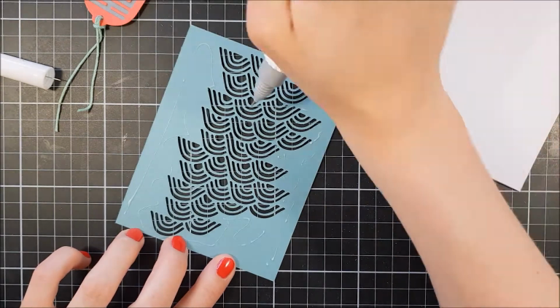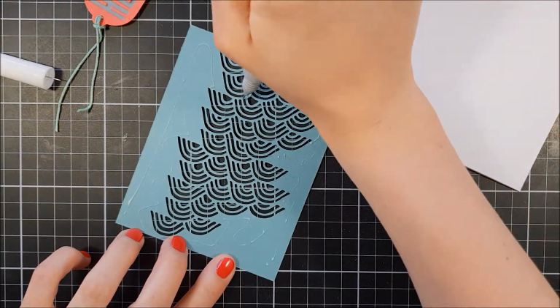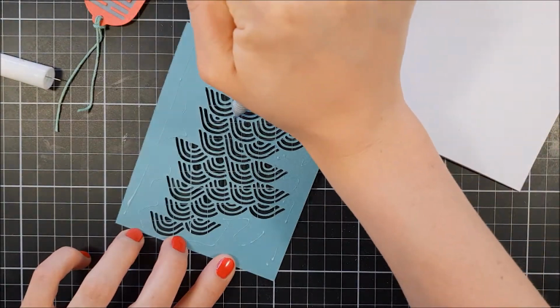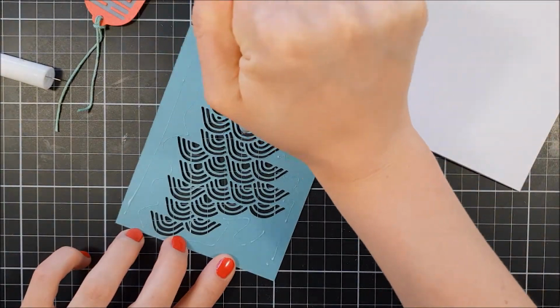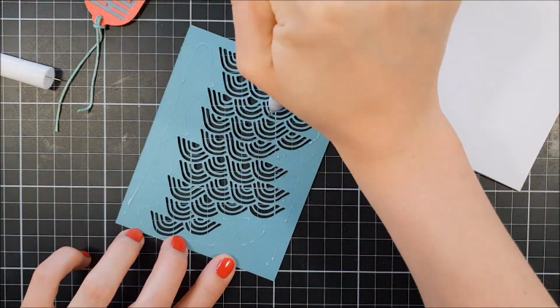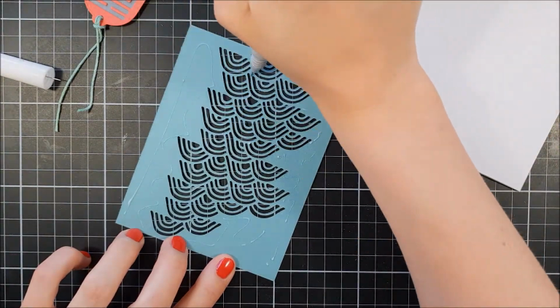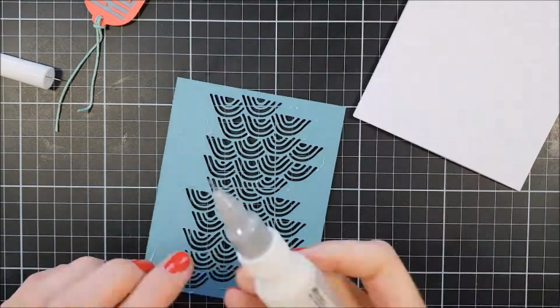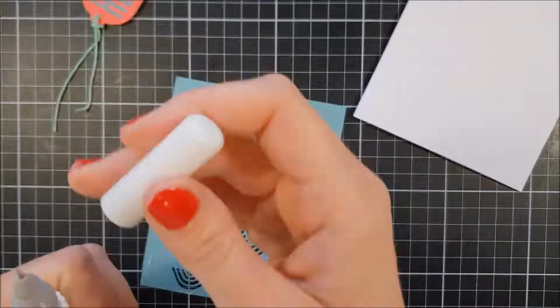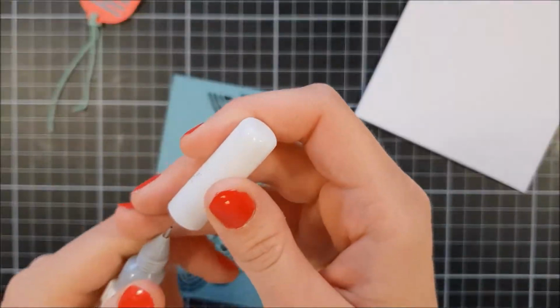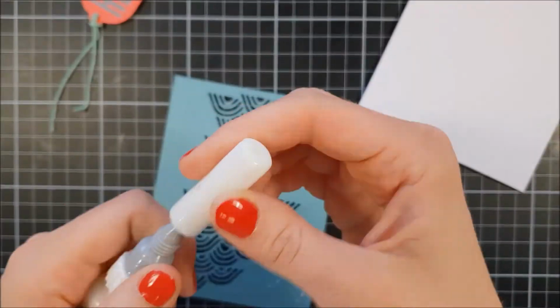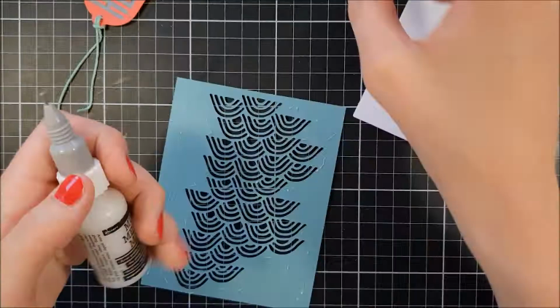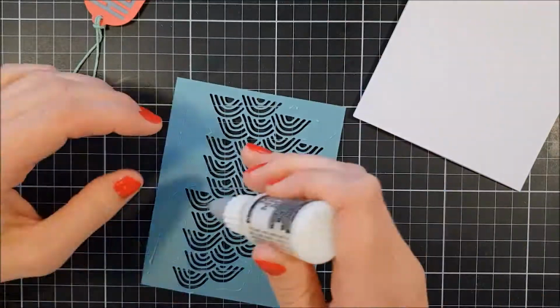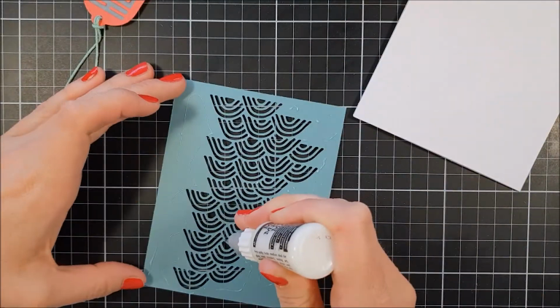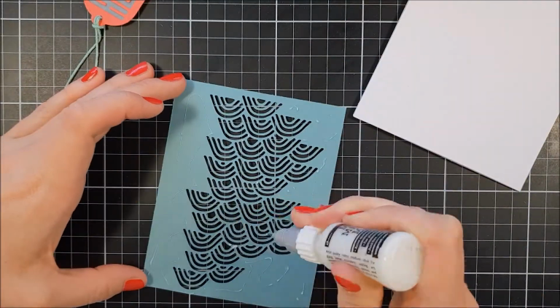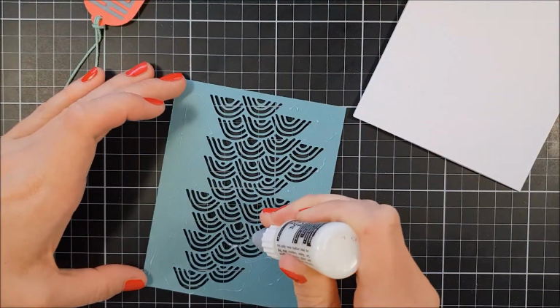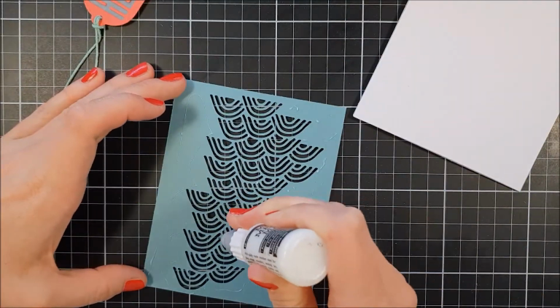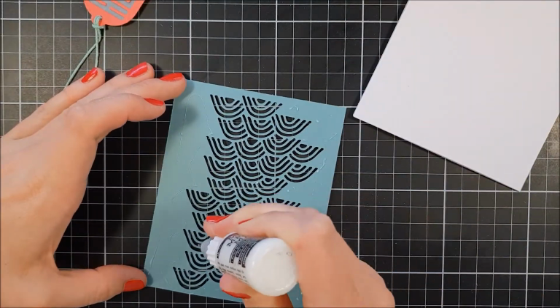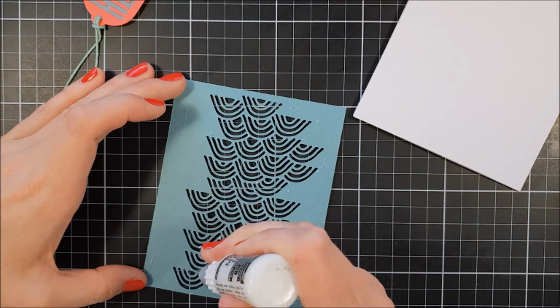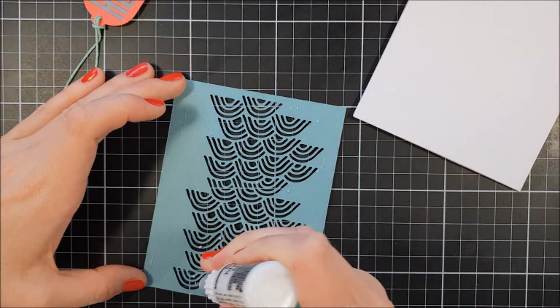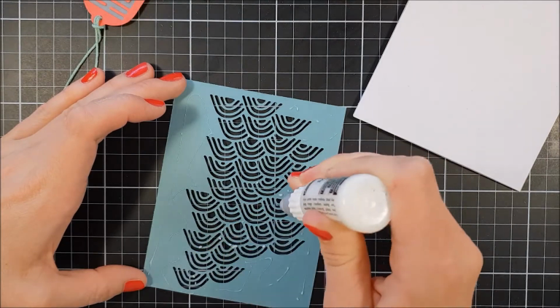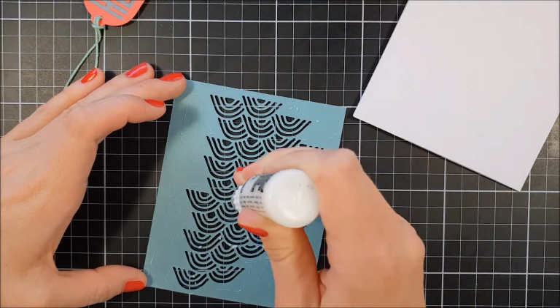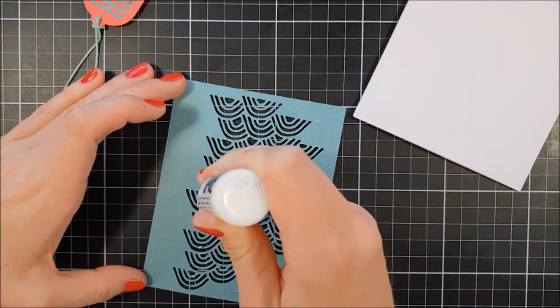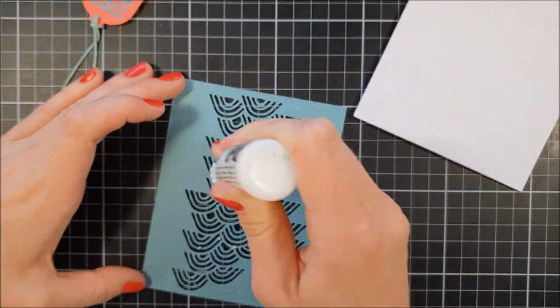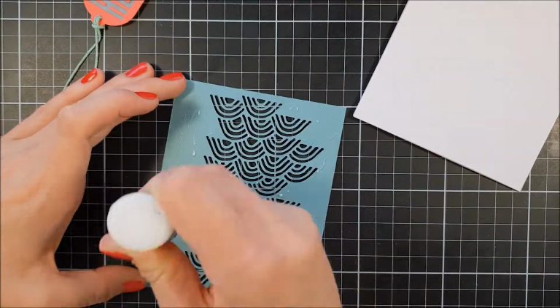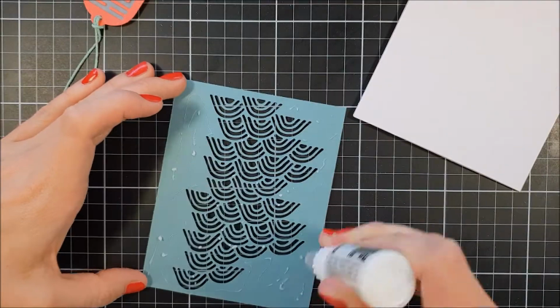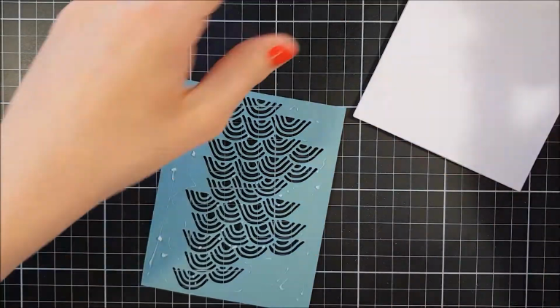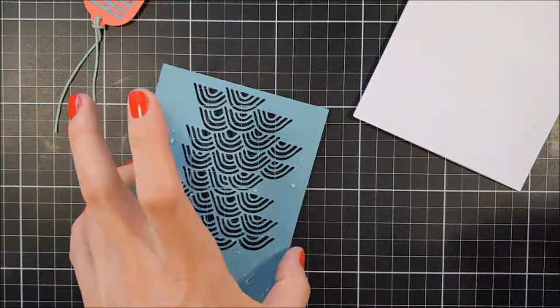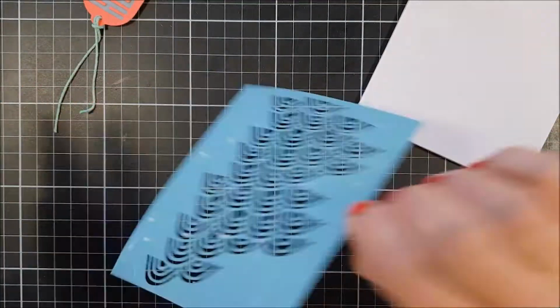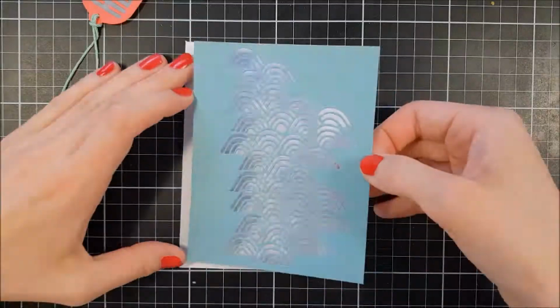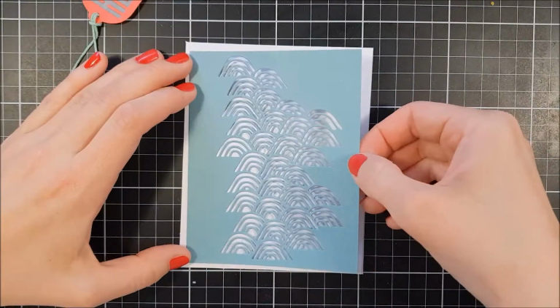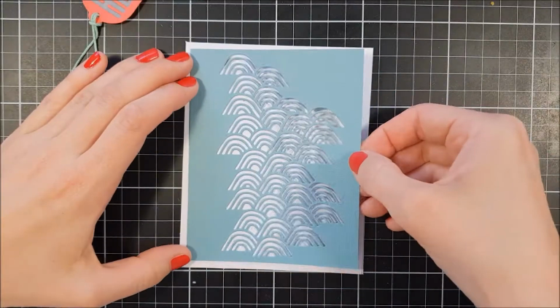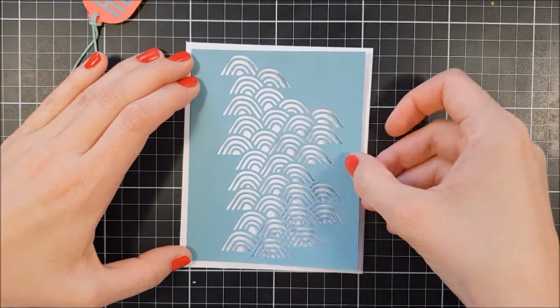The card base is made out of some Nina Solar White, 110 pounds.